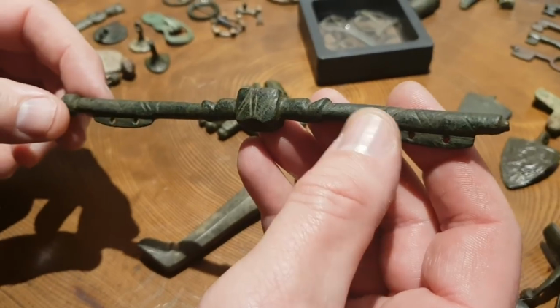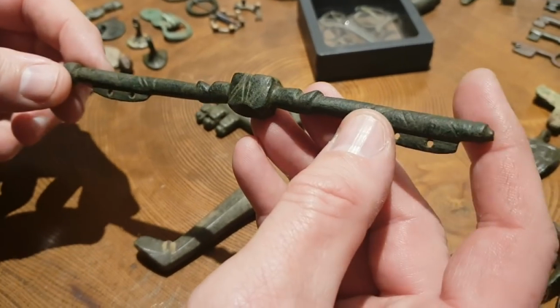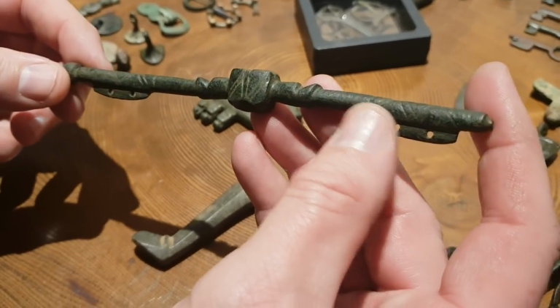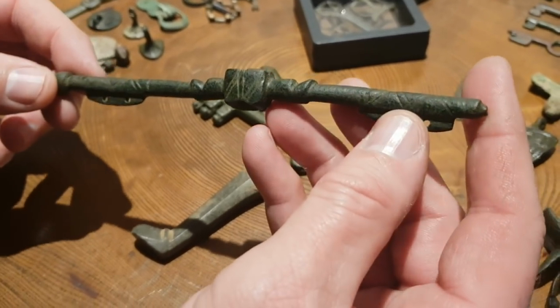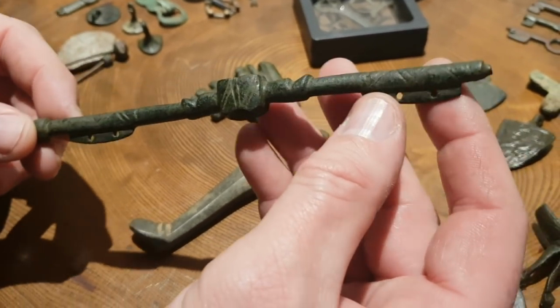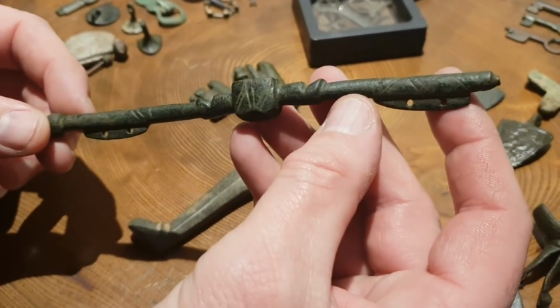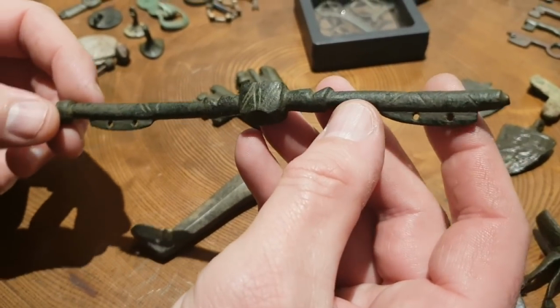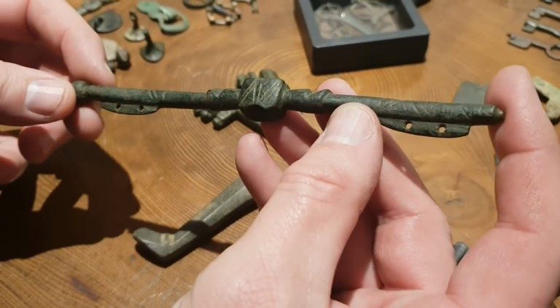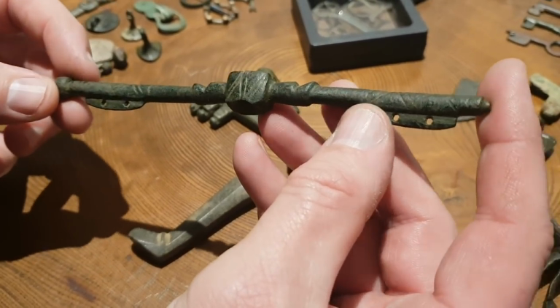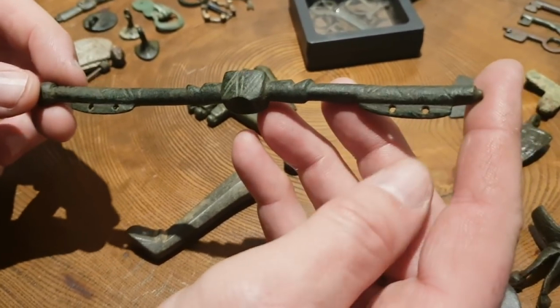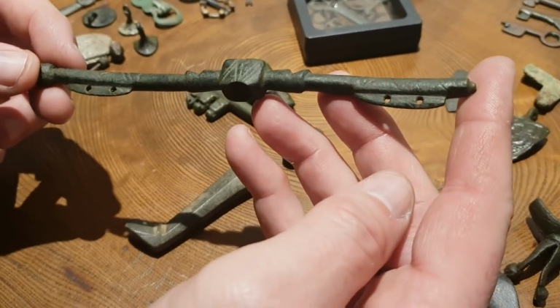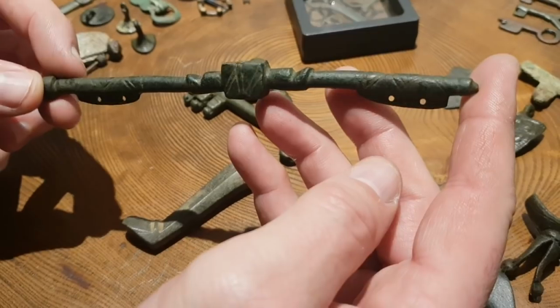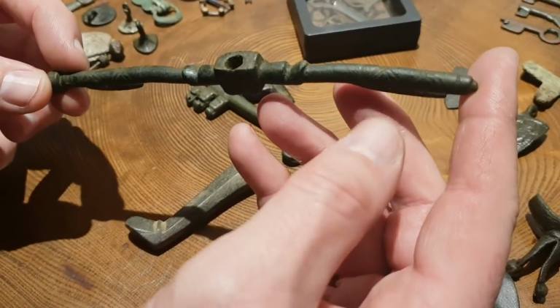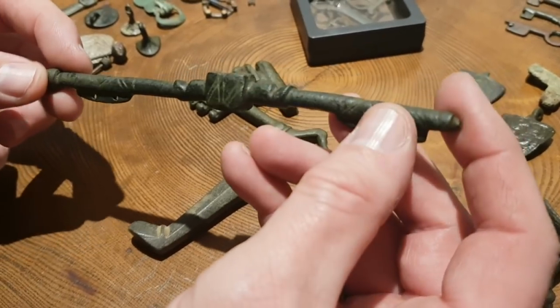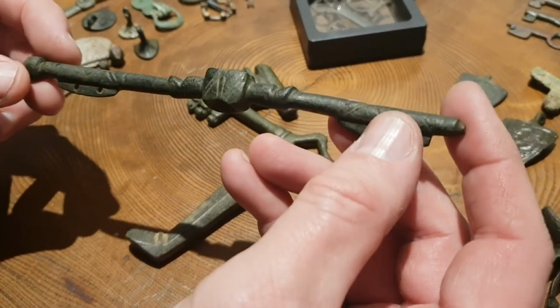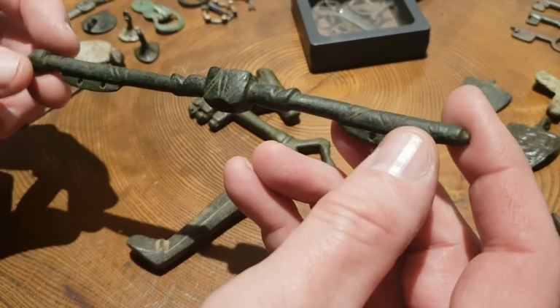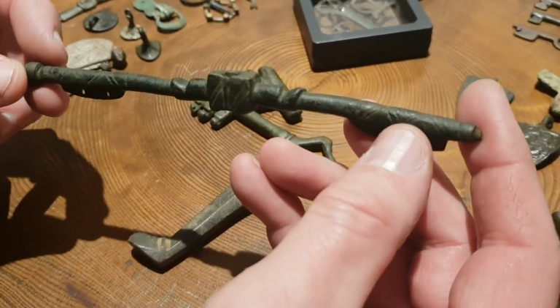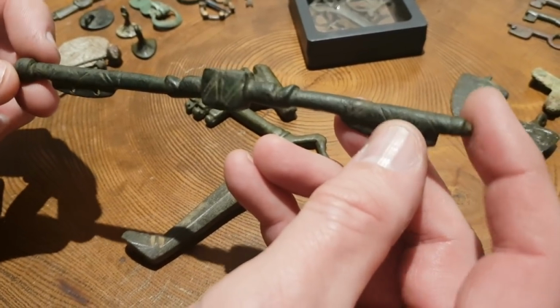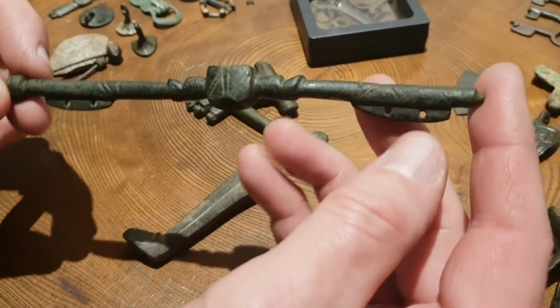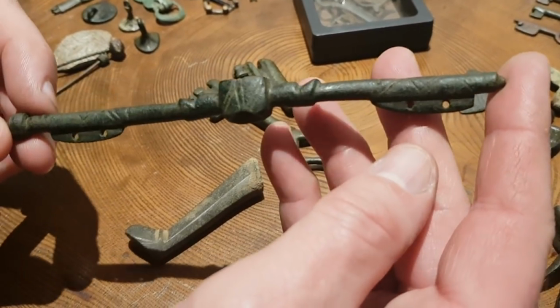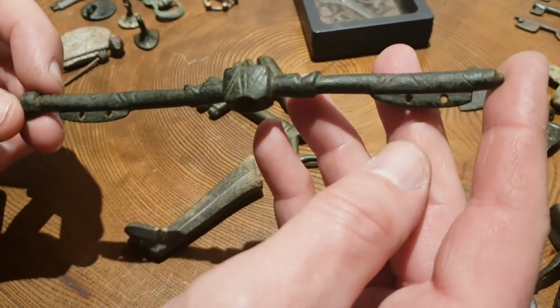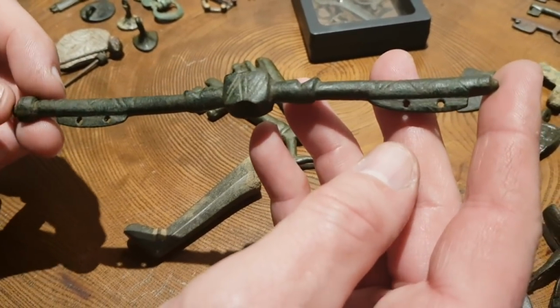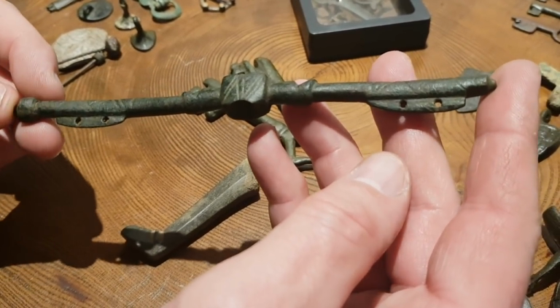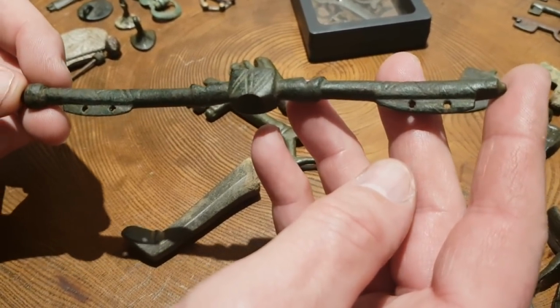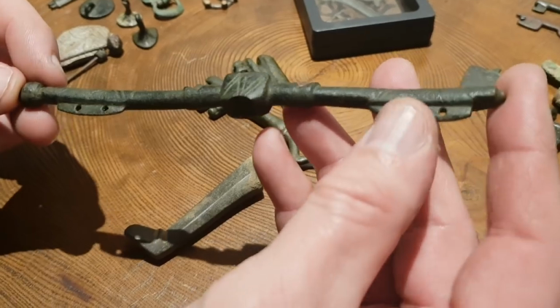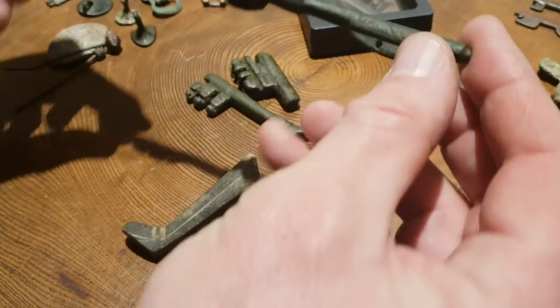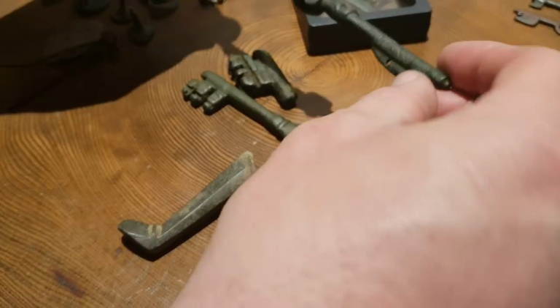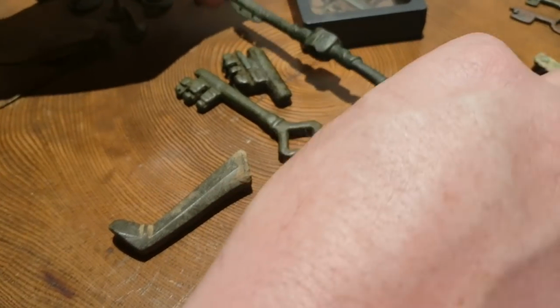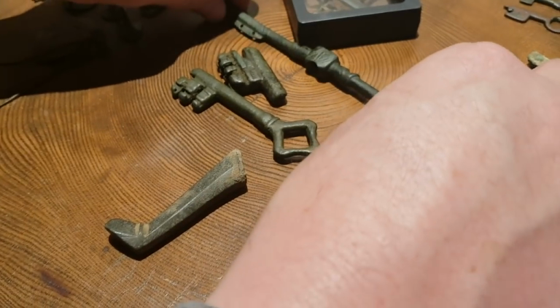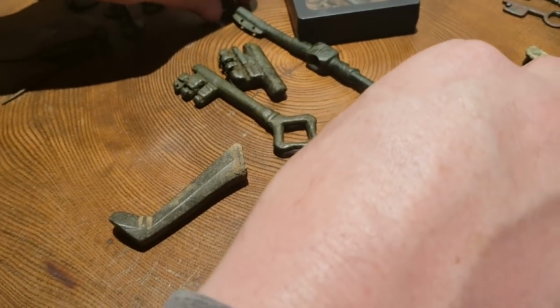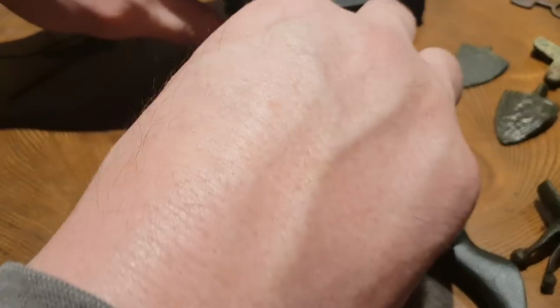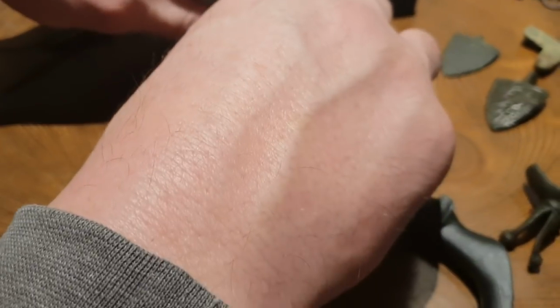Pity that we couldn't find the contents of the purse, but that's how it goes sometimes. So that's one purse bar — we find quite a lot of different styles of these, but this is just one example. I thought I'd show you that, folks, if you find that of interest.